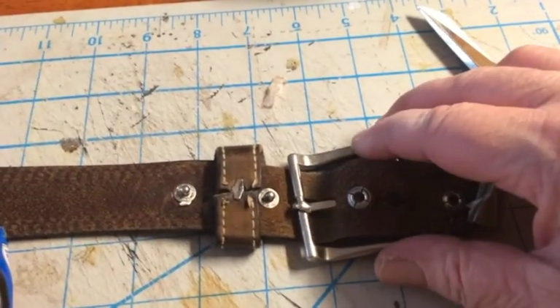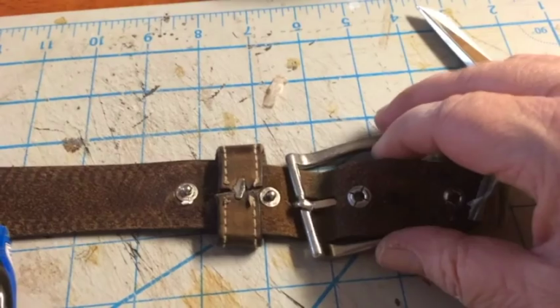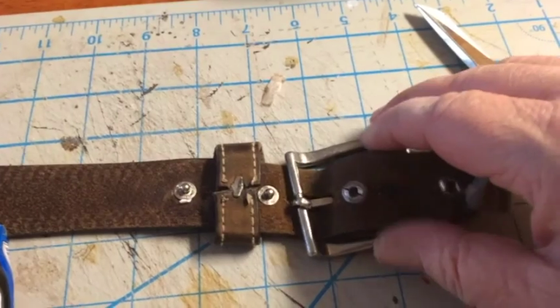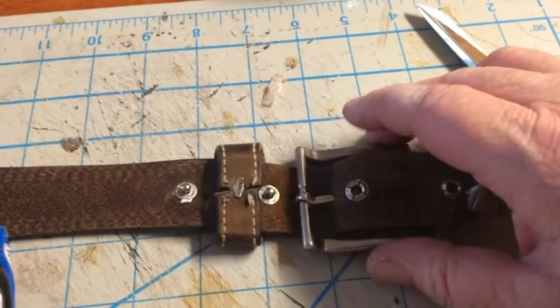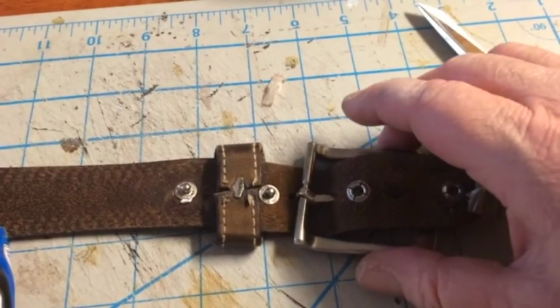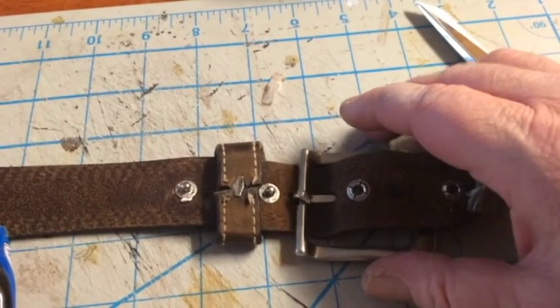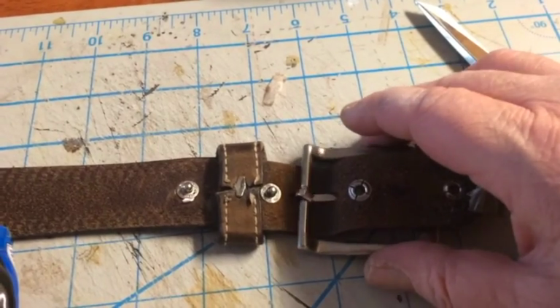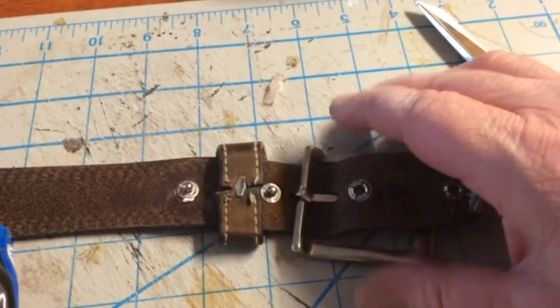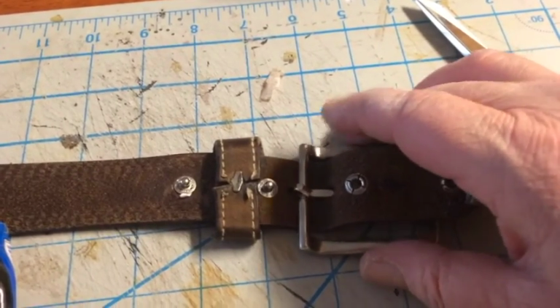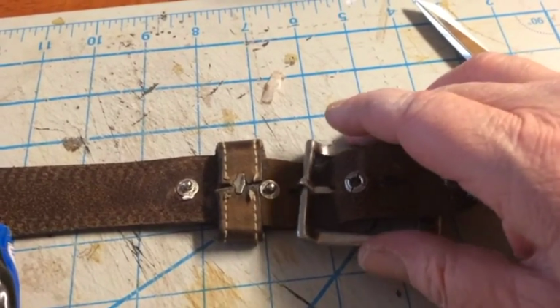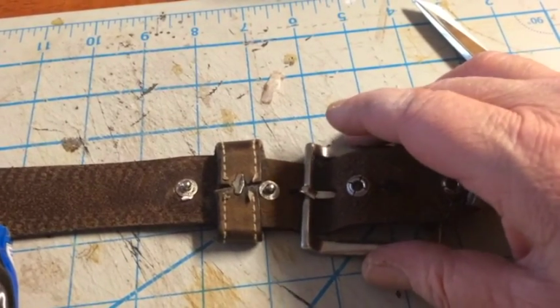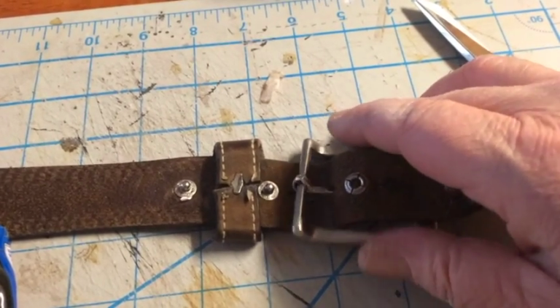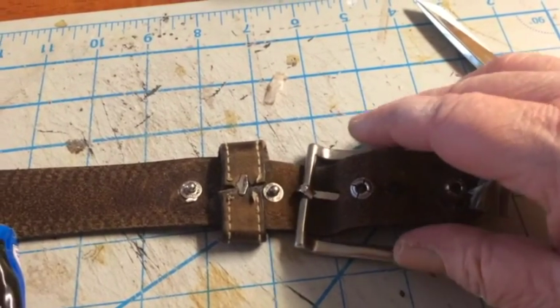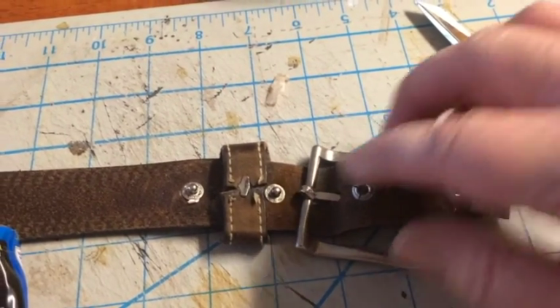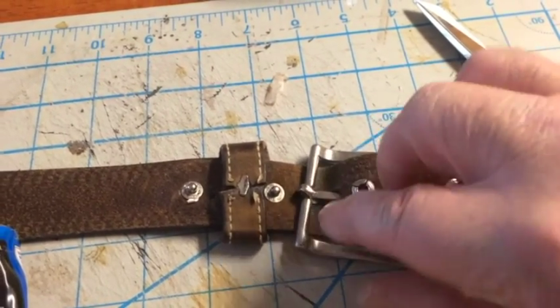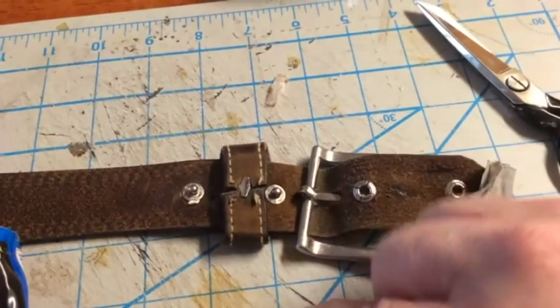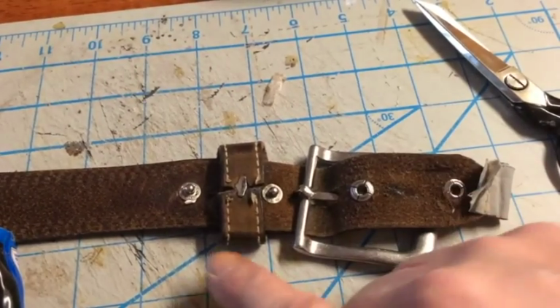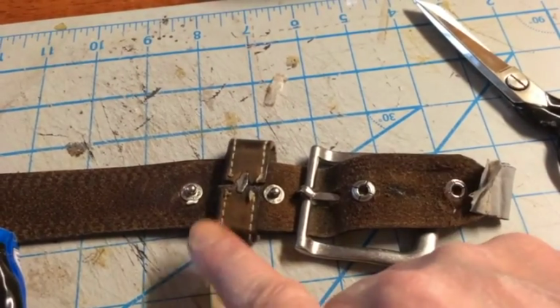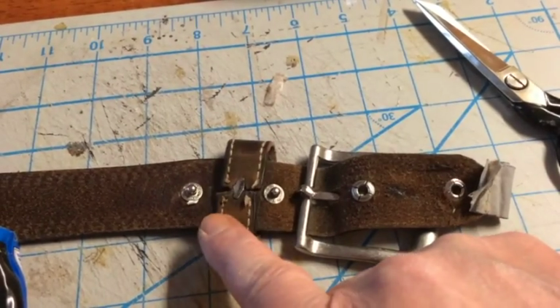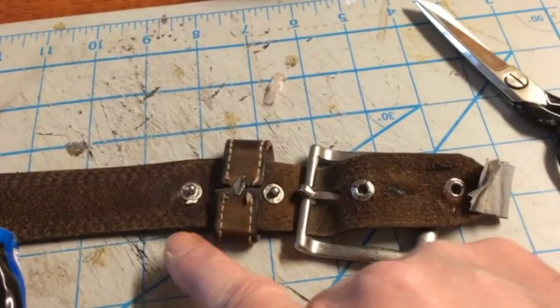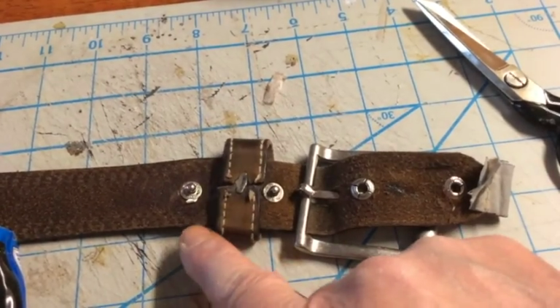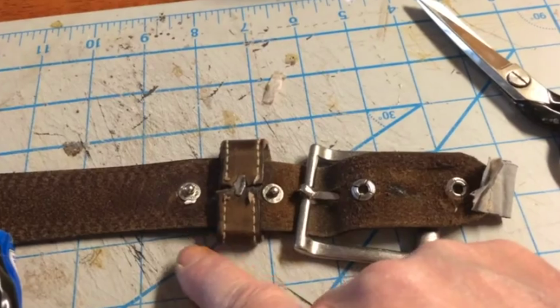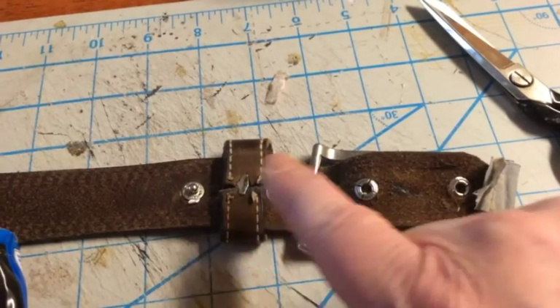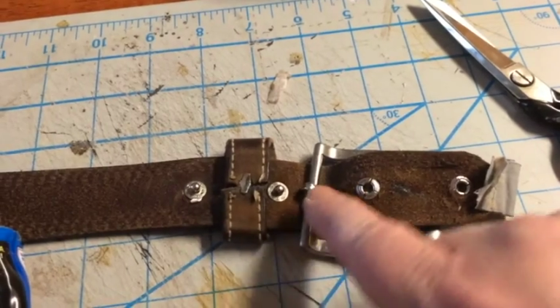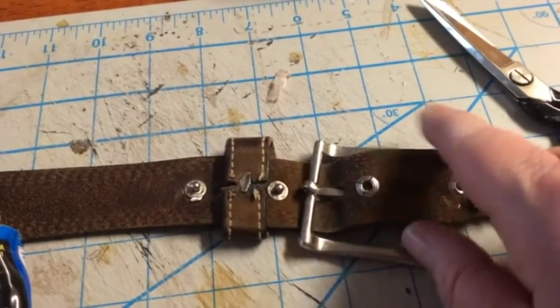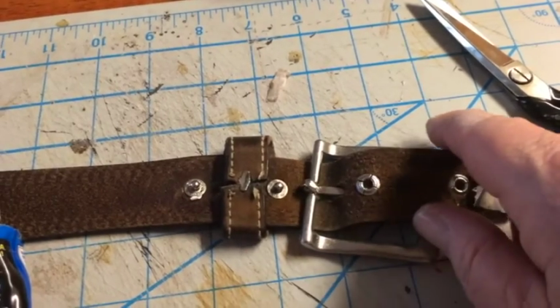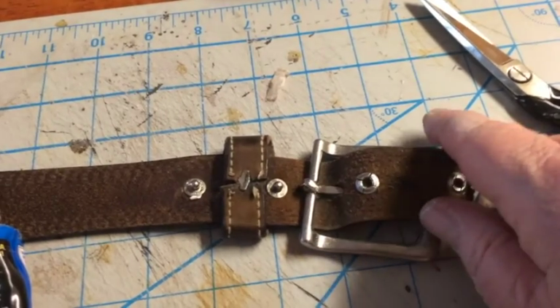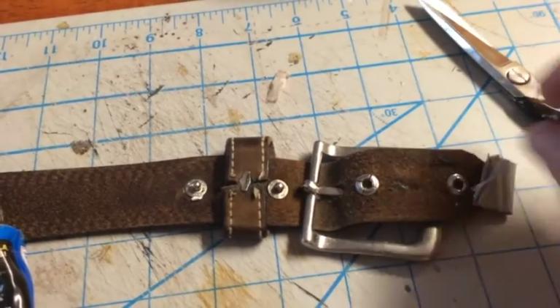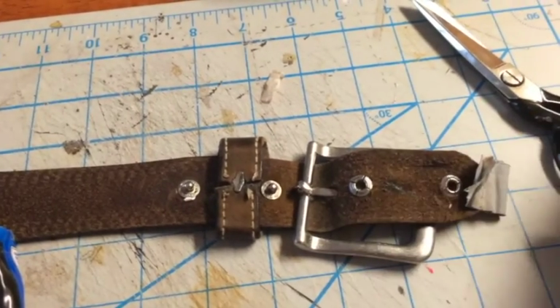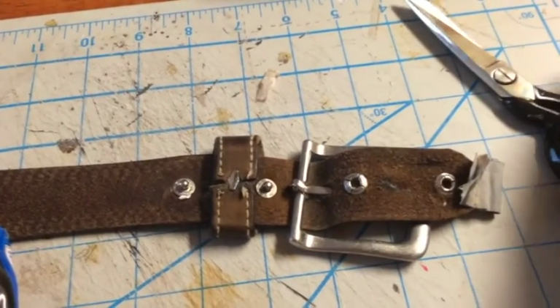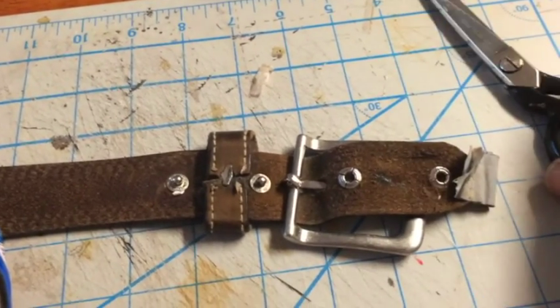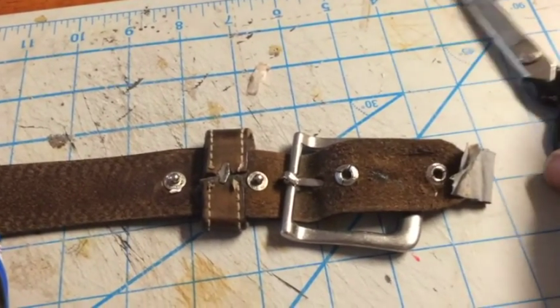Oftentimes, this belt clip right here will come unsnapped. It's worn after a while. So we're going to repair that.